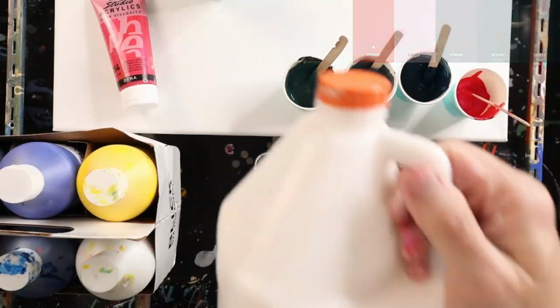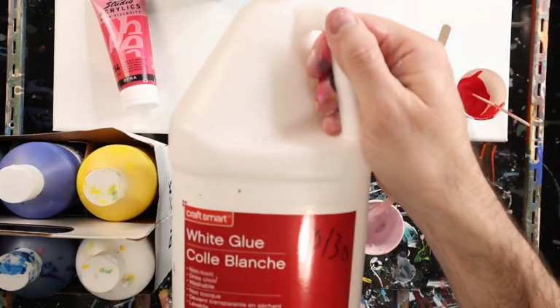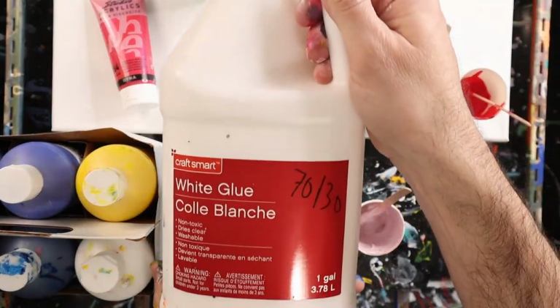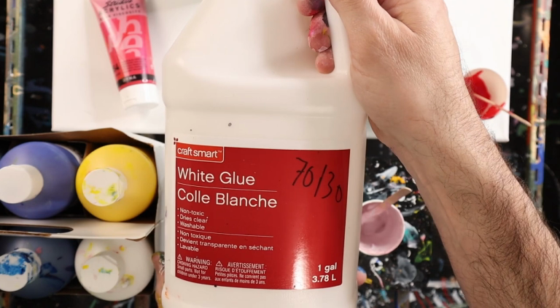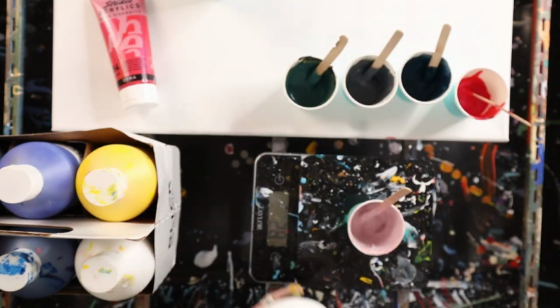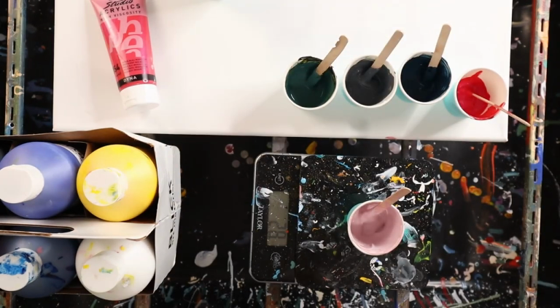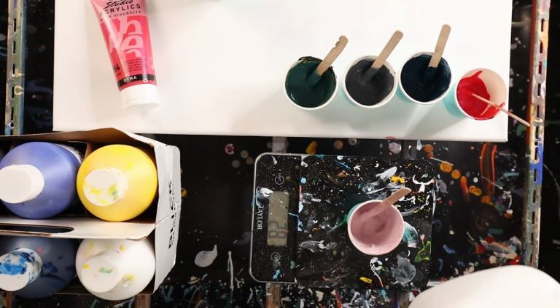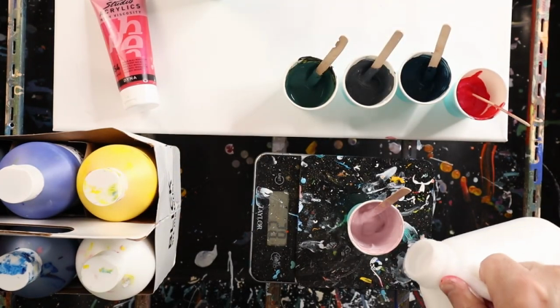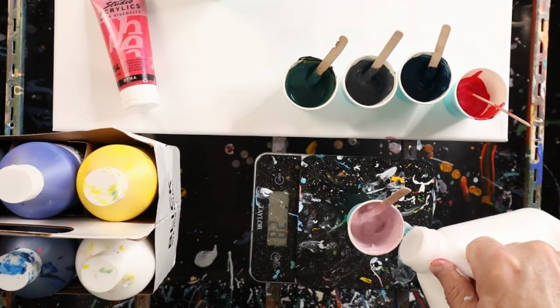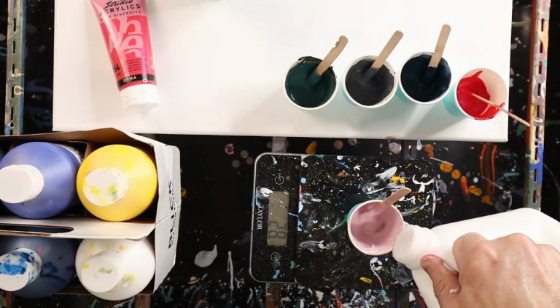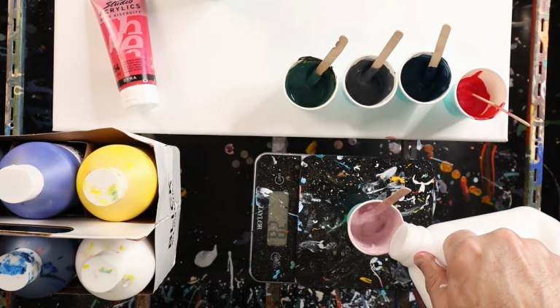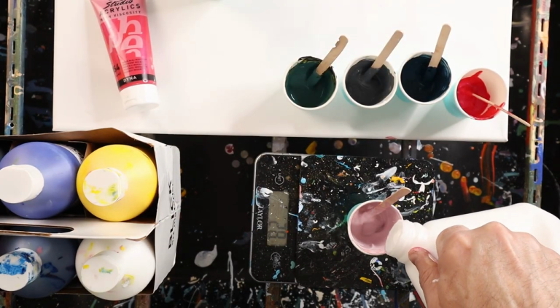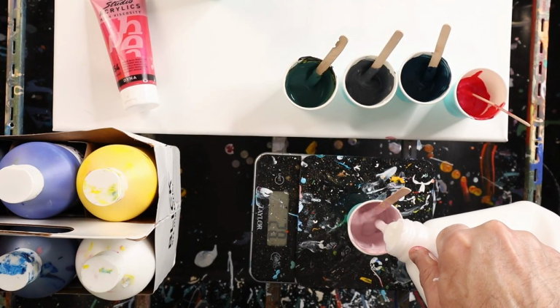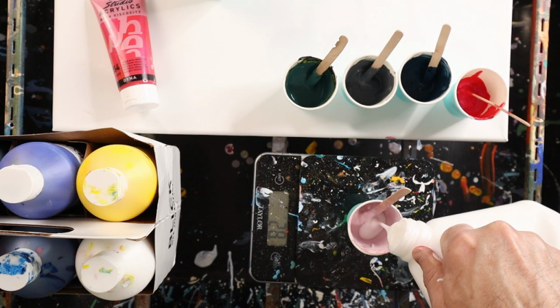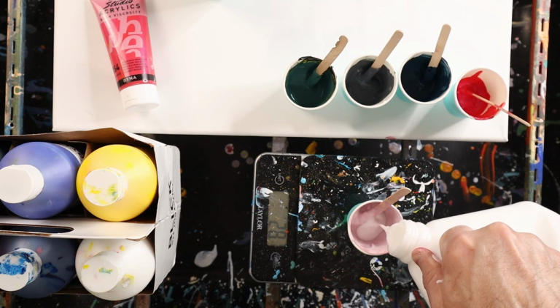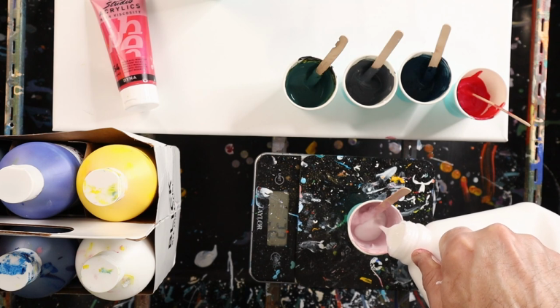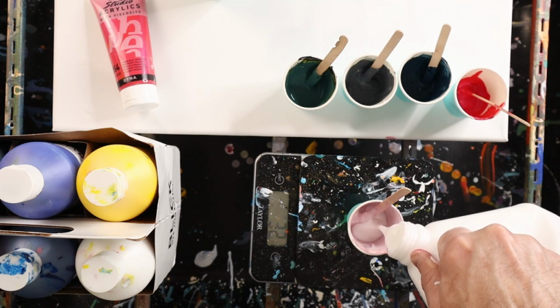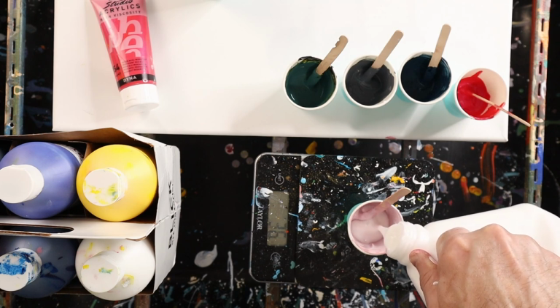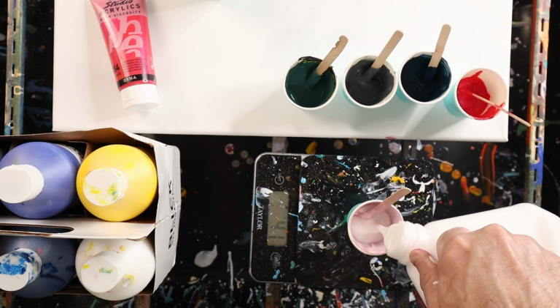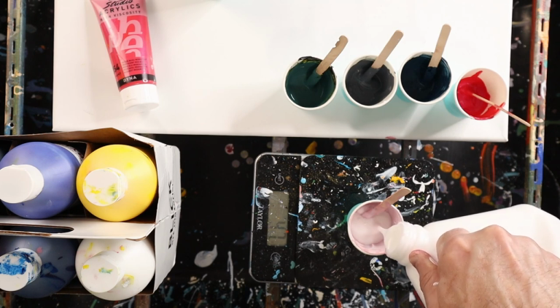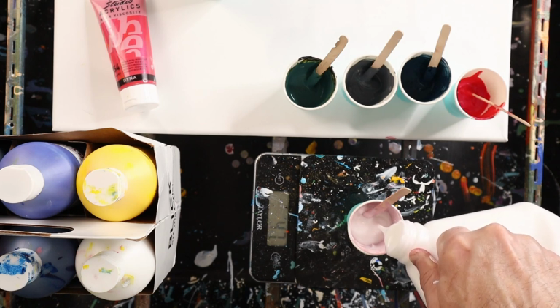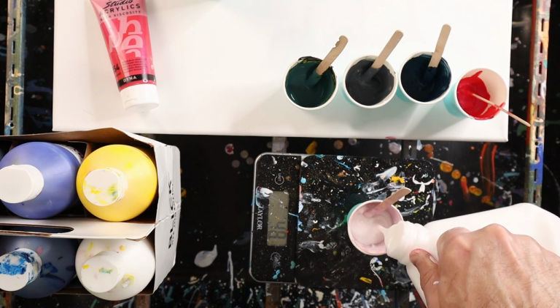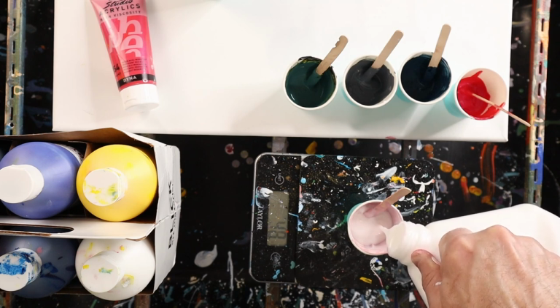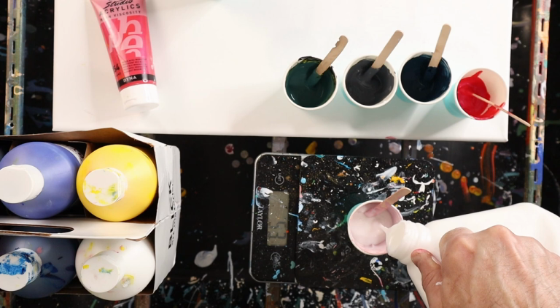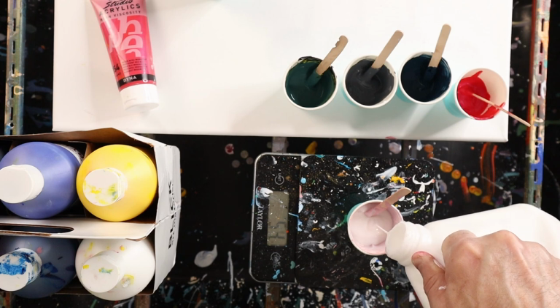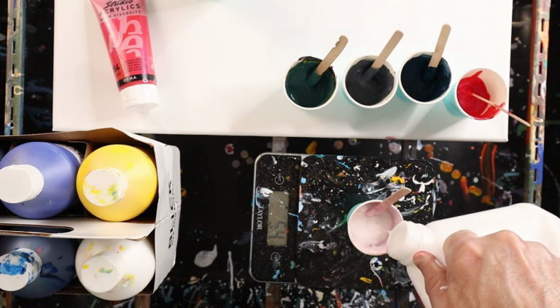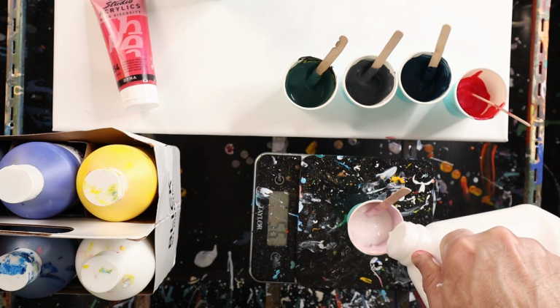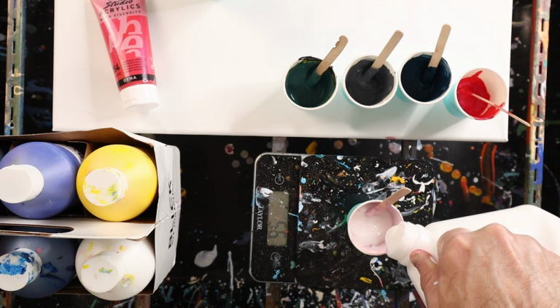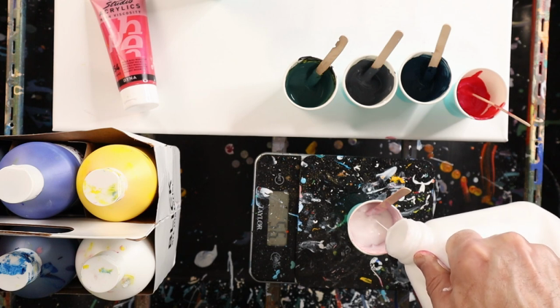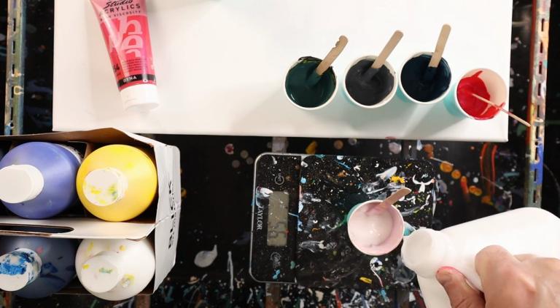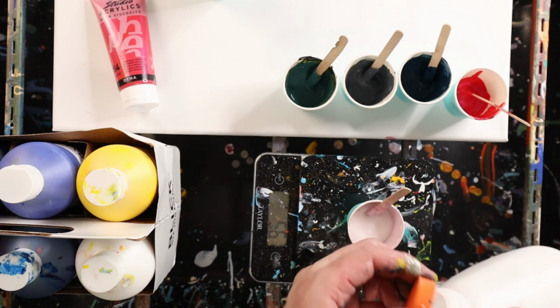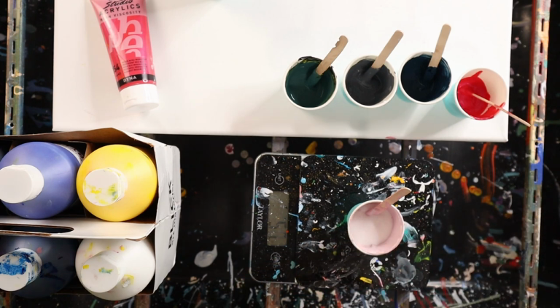With all of these I'm doing about one part paint, just a little bit more than one part pouring medium. My pouring medium in this case is 70% Craftsmart white glue and 30% water, and then I'm going to add water to get the consistency I want.